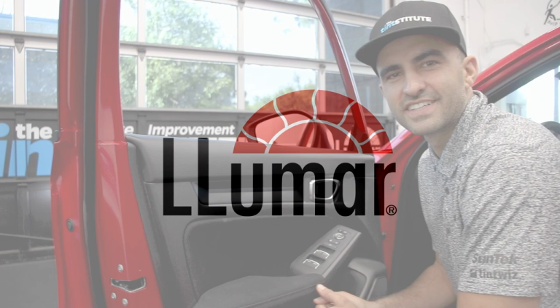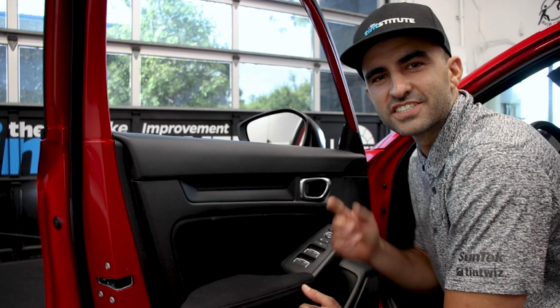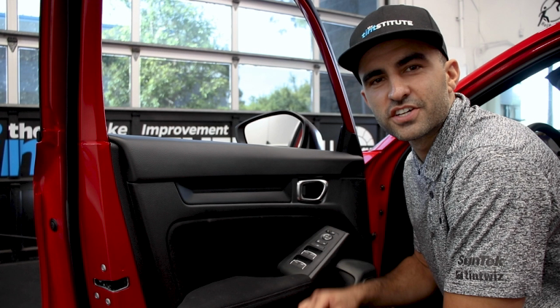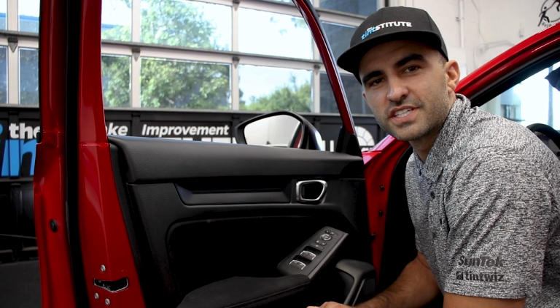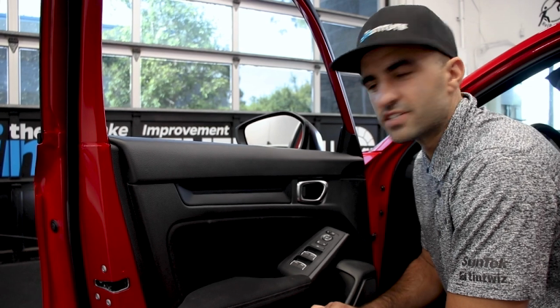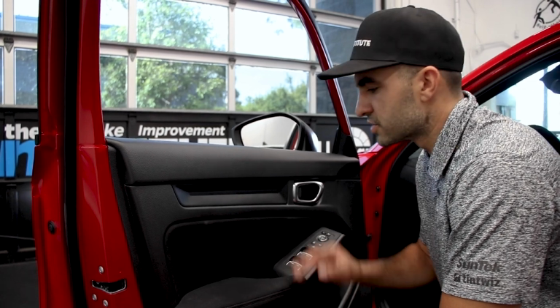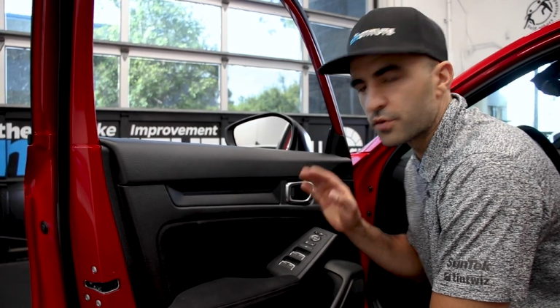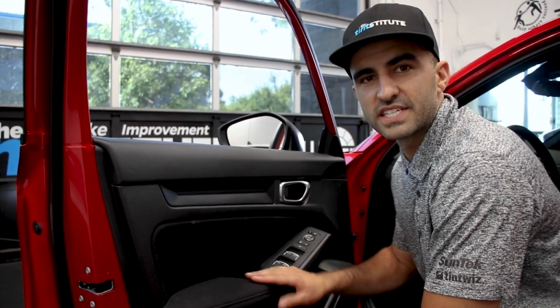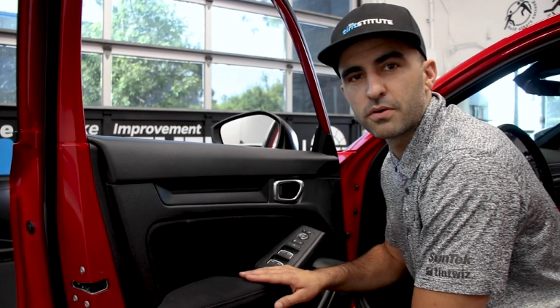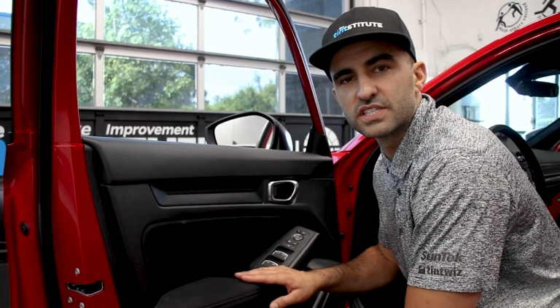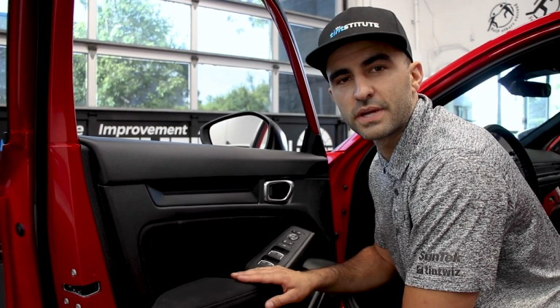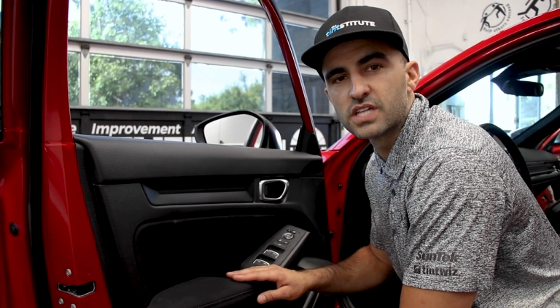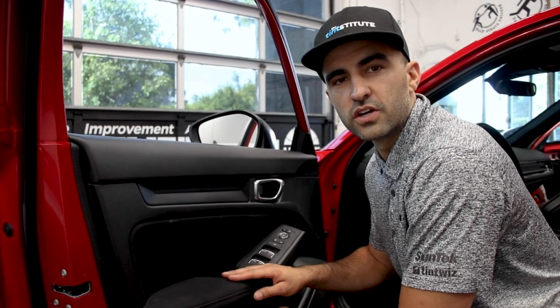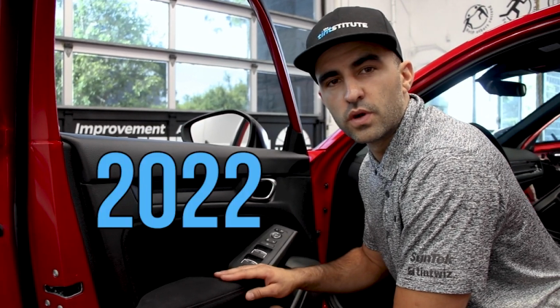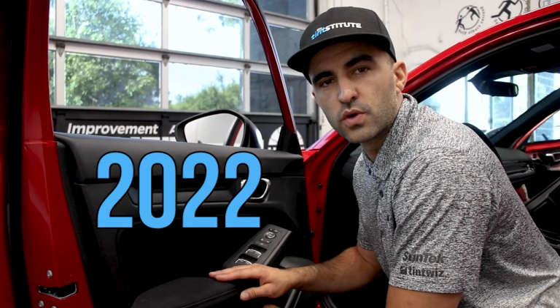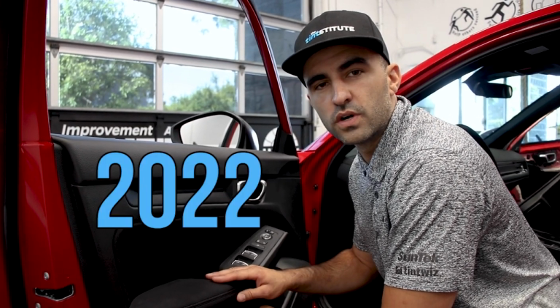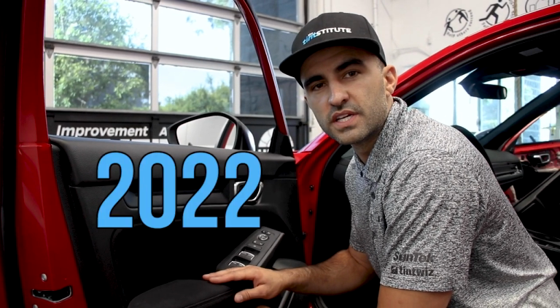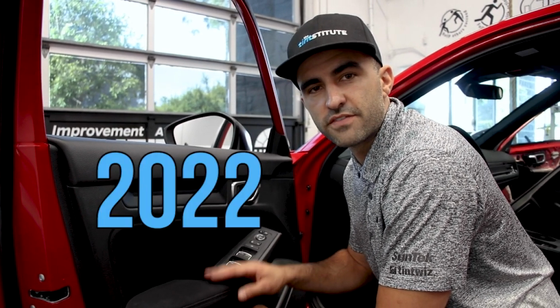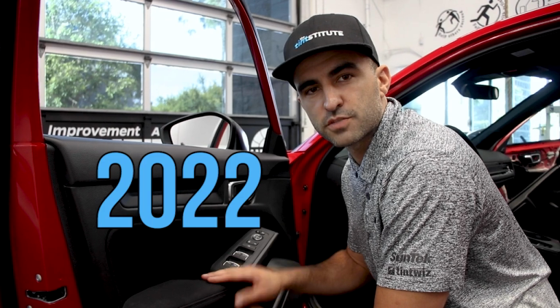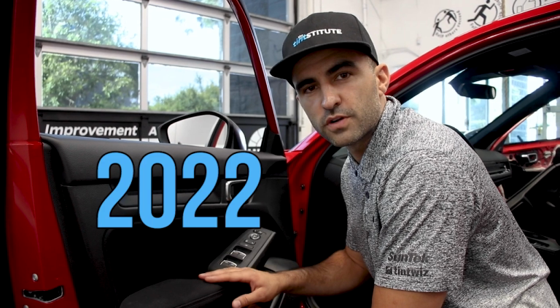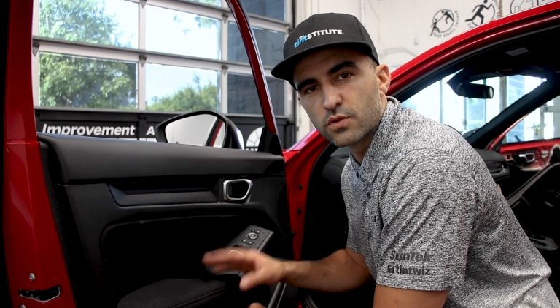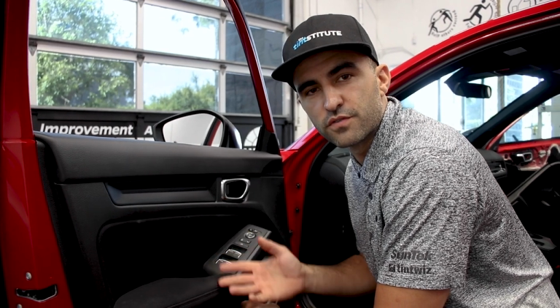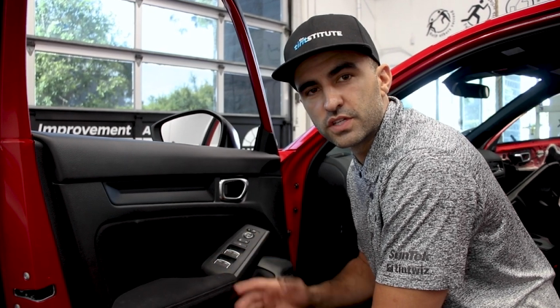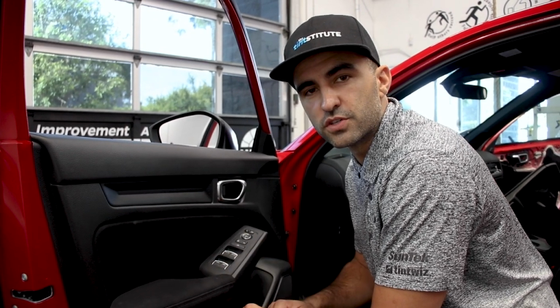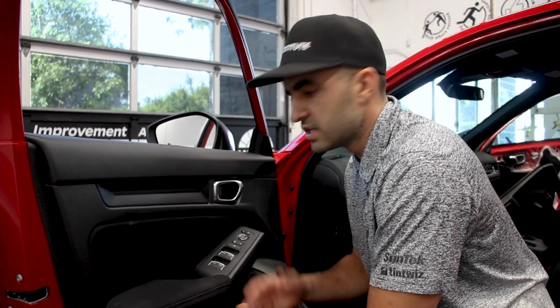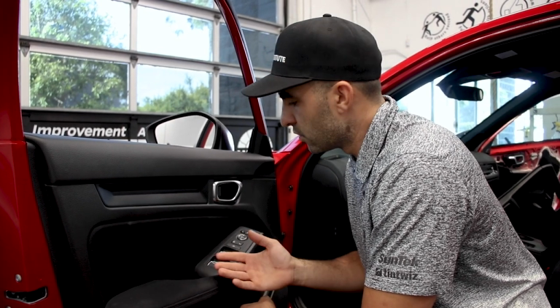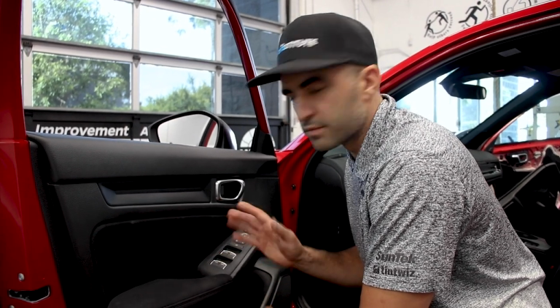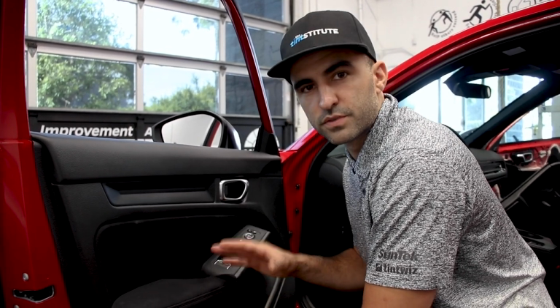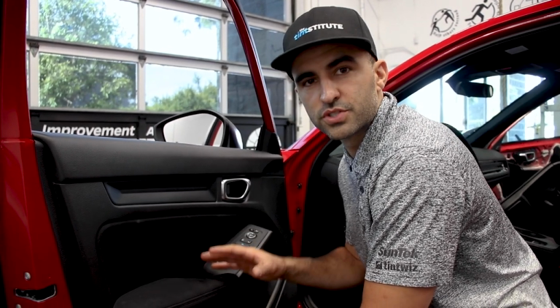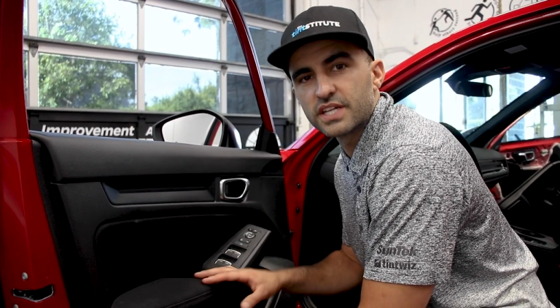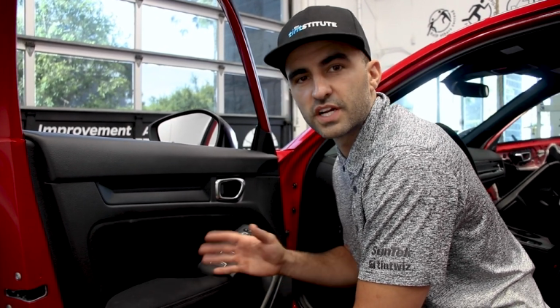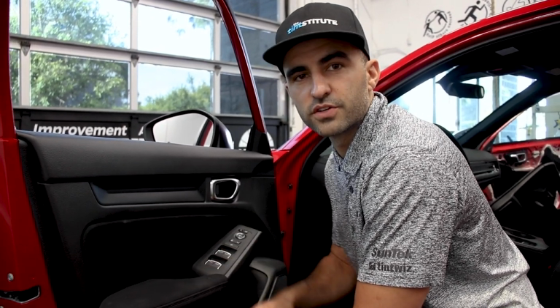Hey guys, Austin Cook here at the Institute. This morning we had to take apart these door panels on a 2021 Civic Sport. There was no video on YouTube so we troubleshot it and figured out how to do it, and I'm here to make the video for you guys.